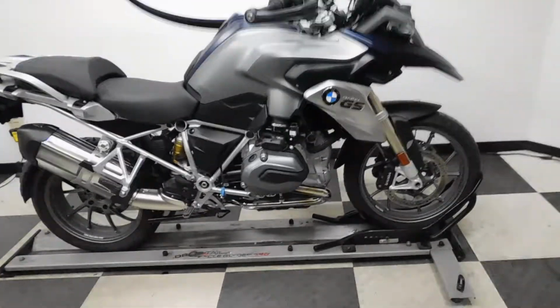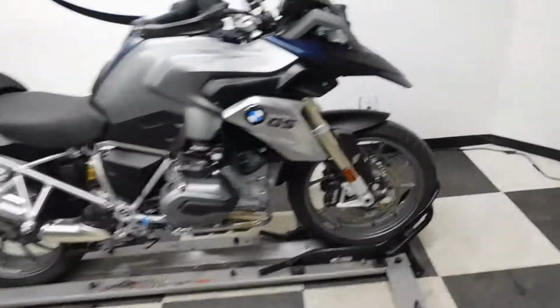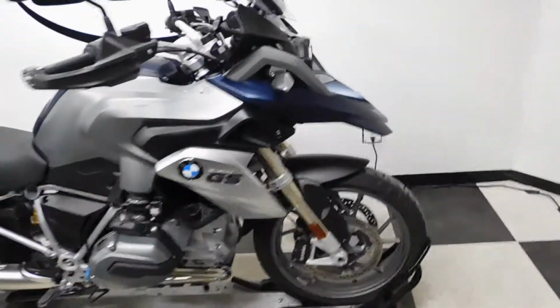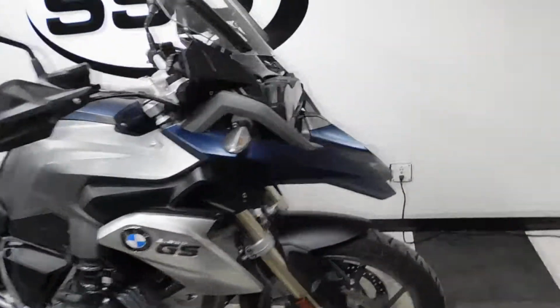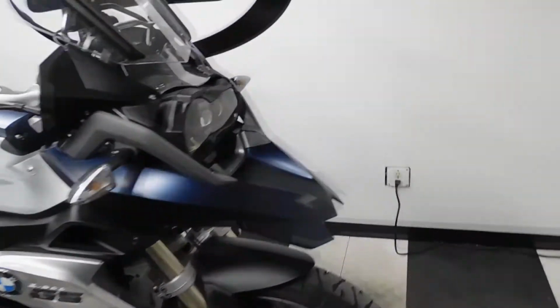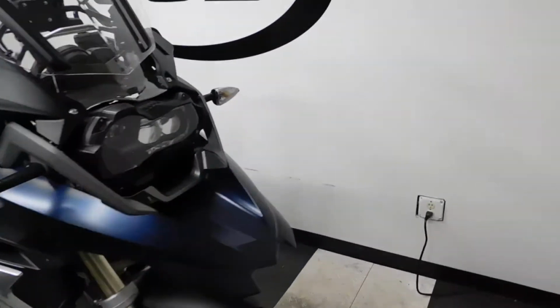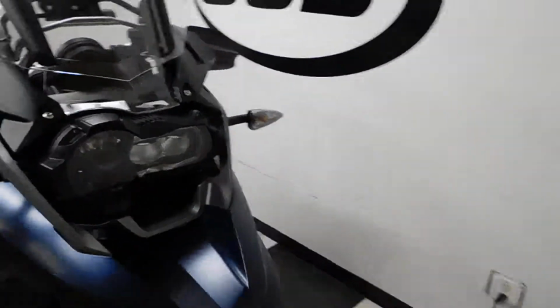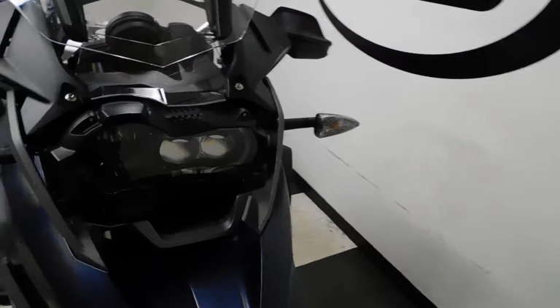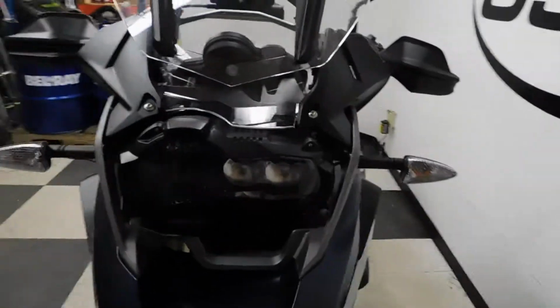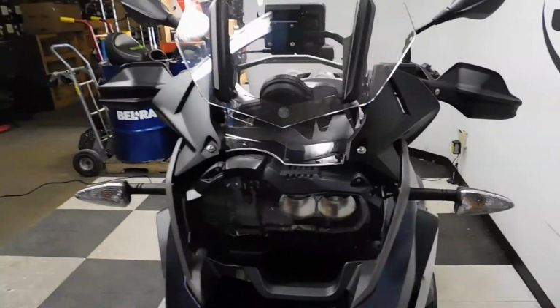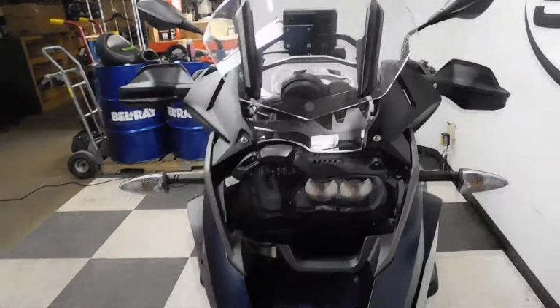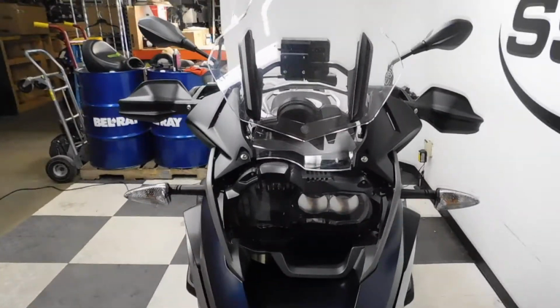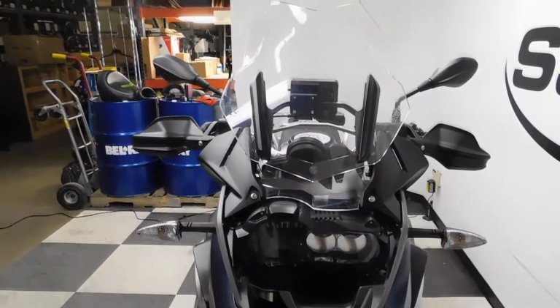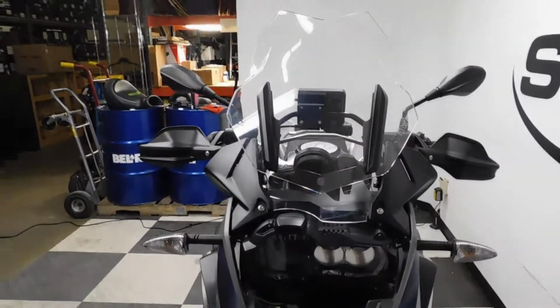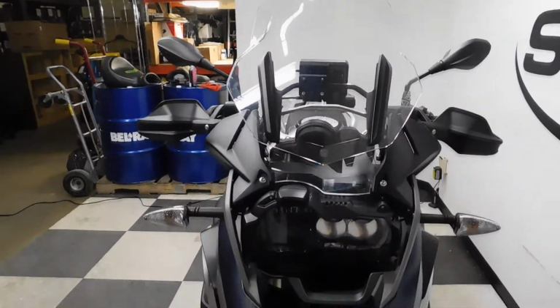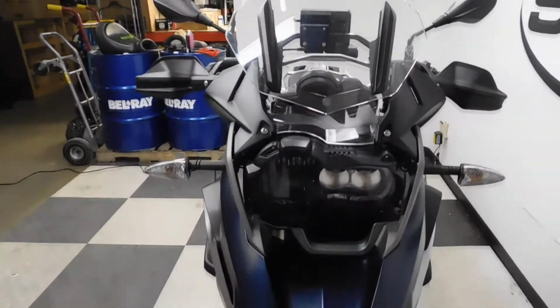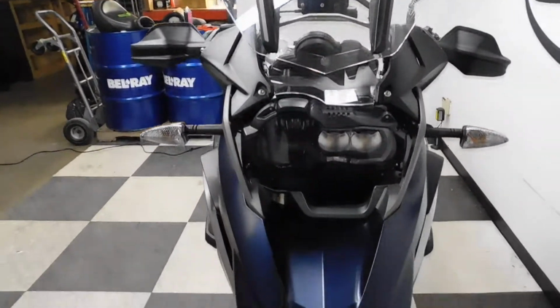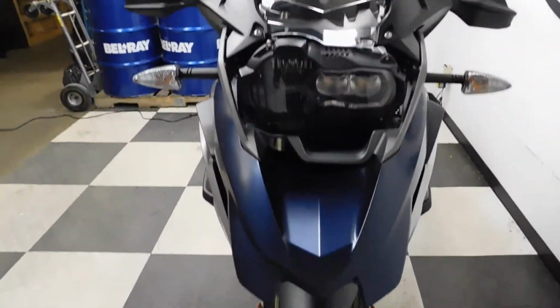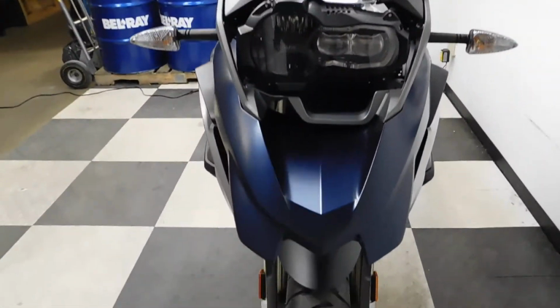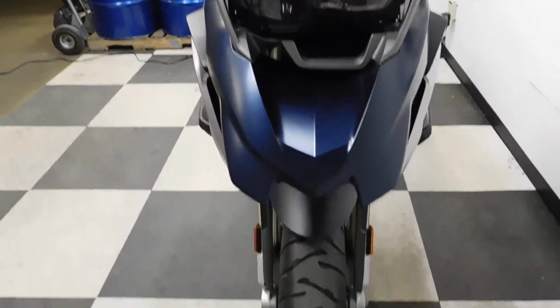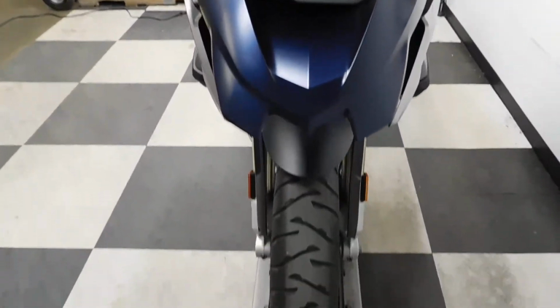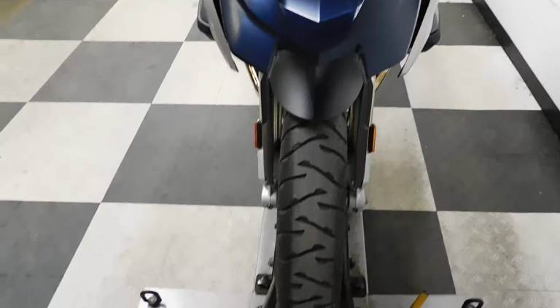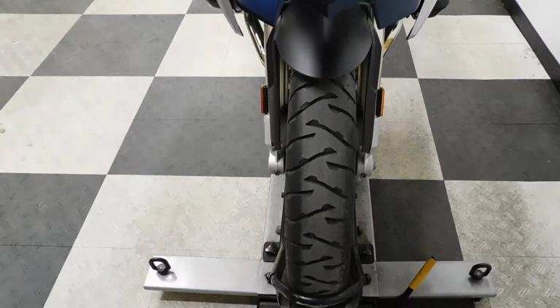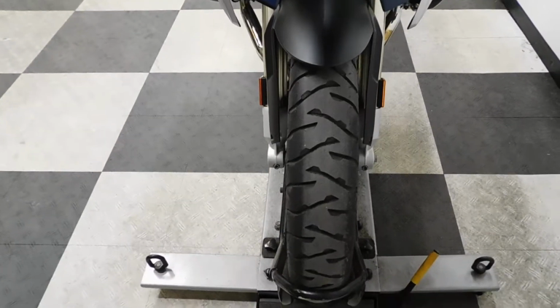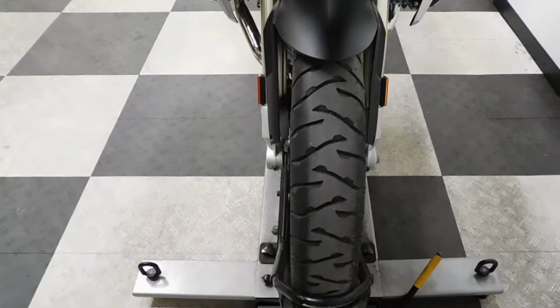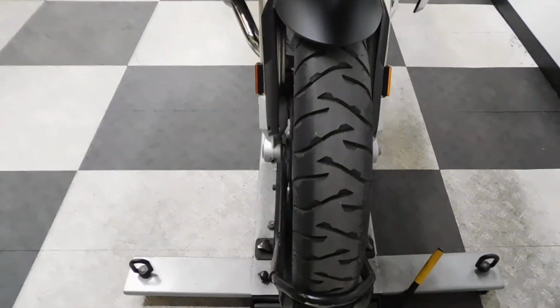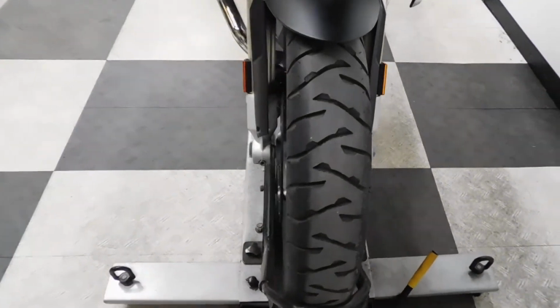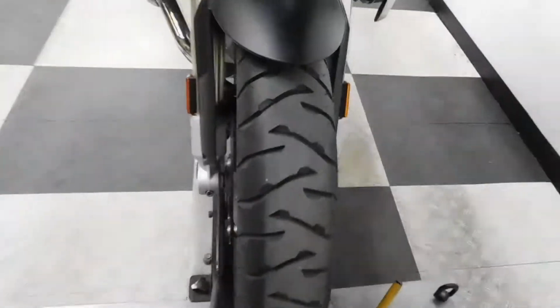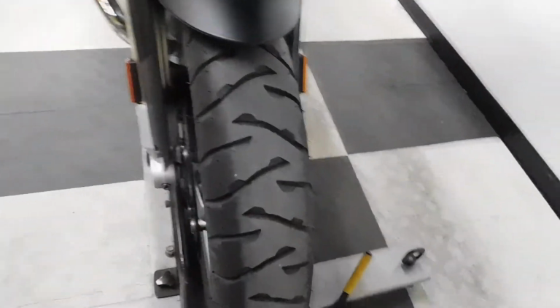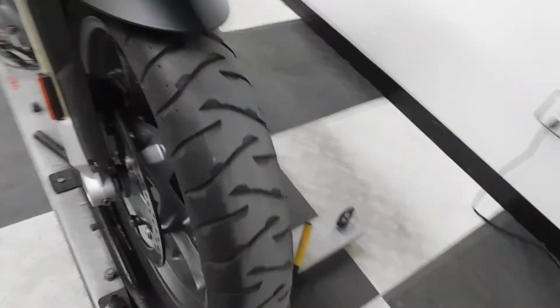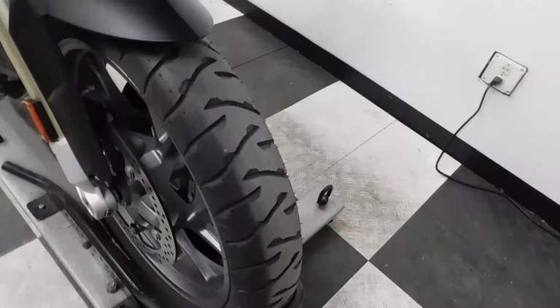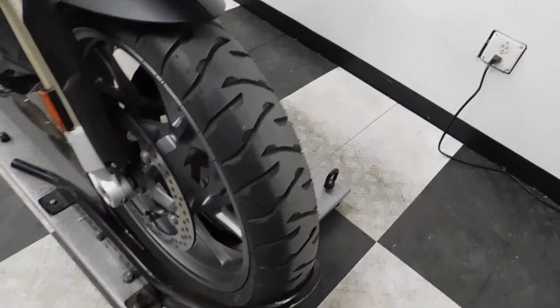This adventure style motorcycle has been kept very, very clean. With just a little under a thousand miles on it, the tires are still in great shape with plenty of miles left on them.